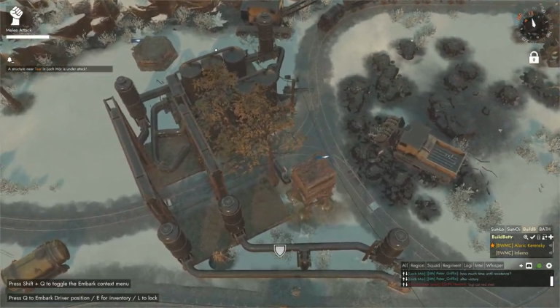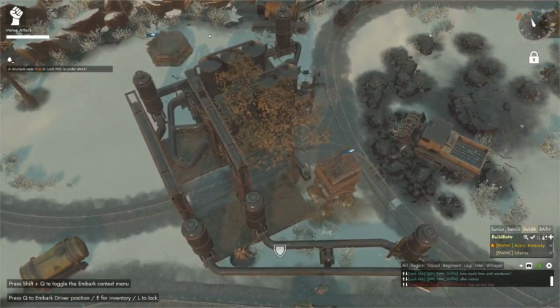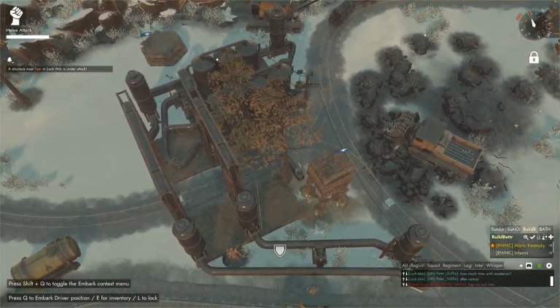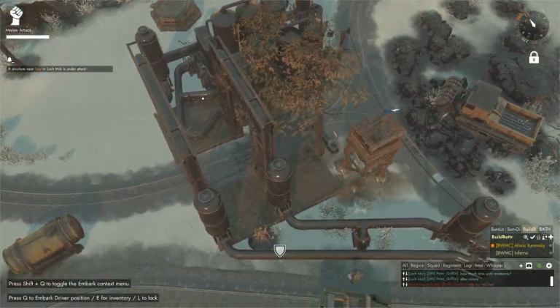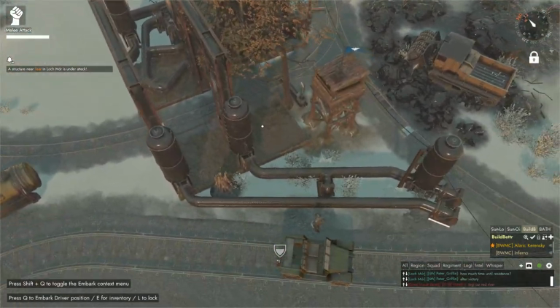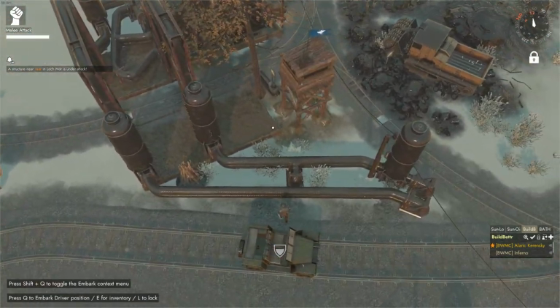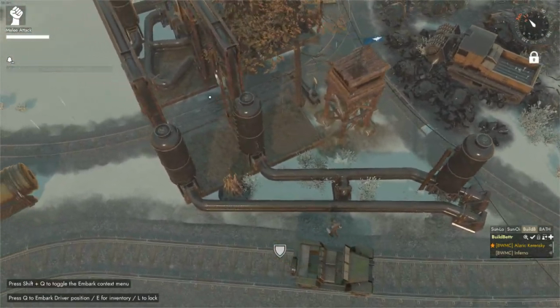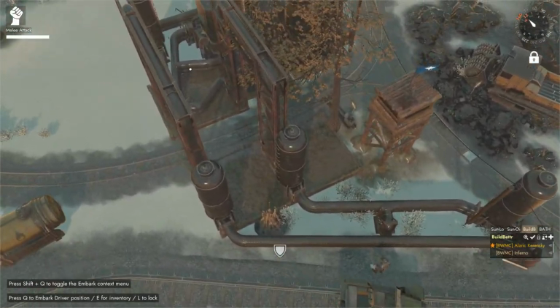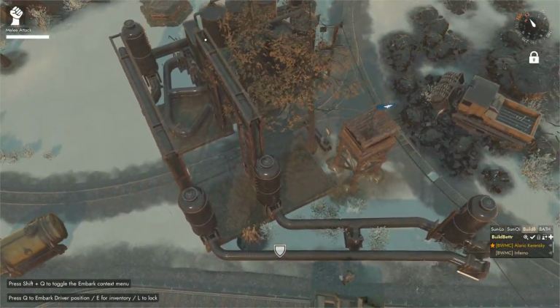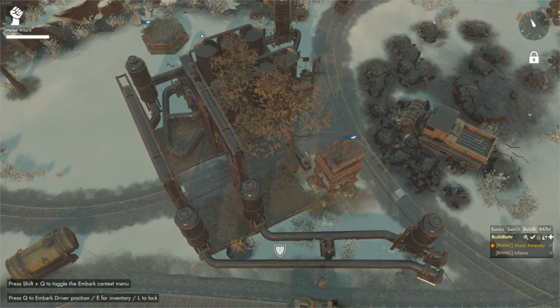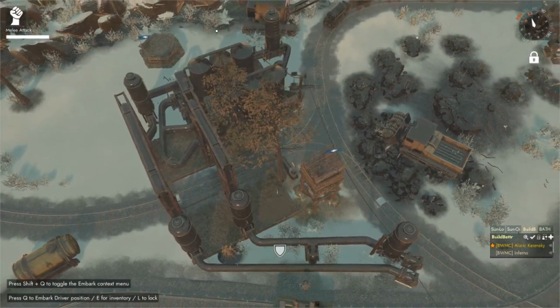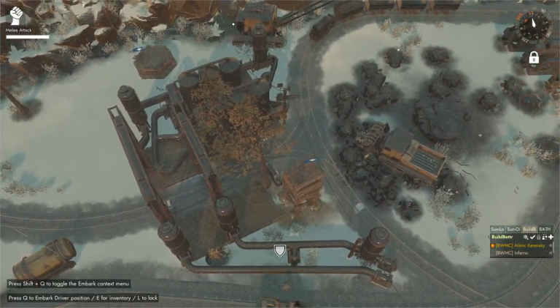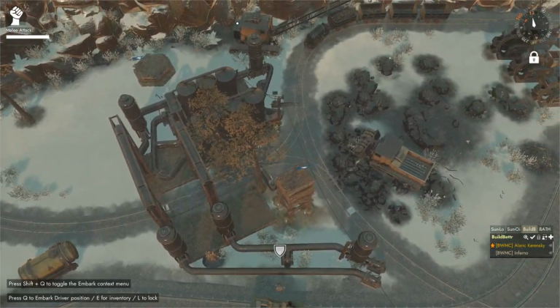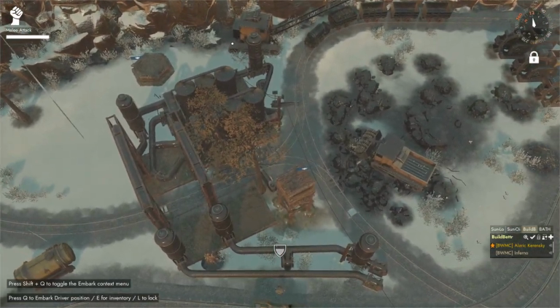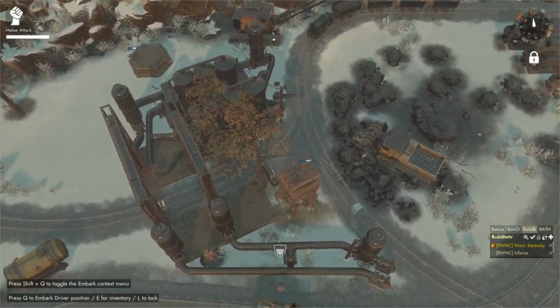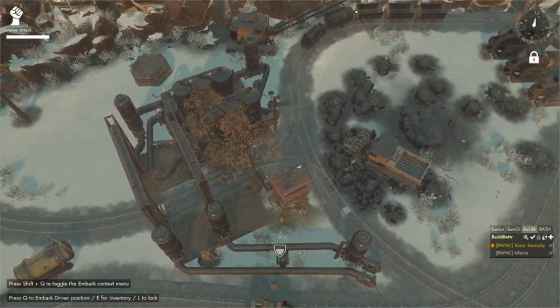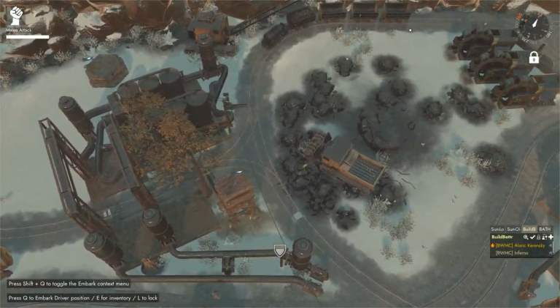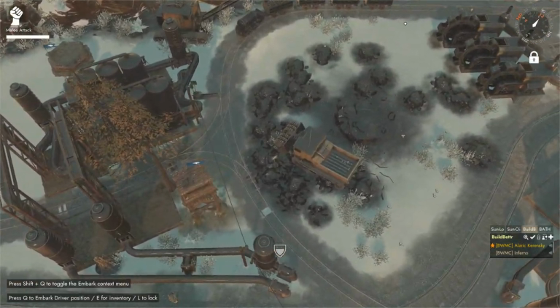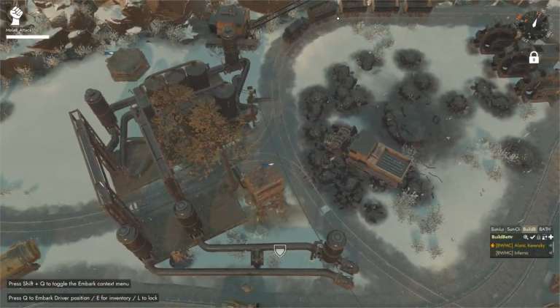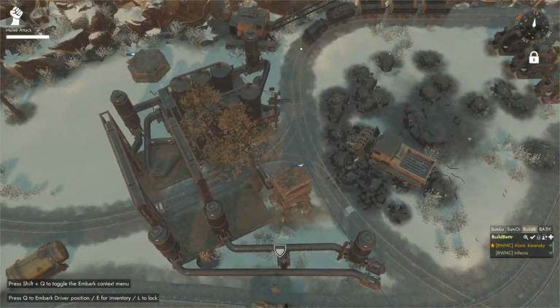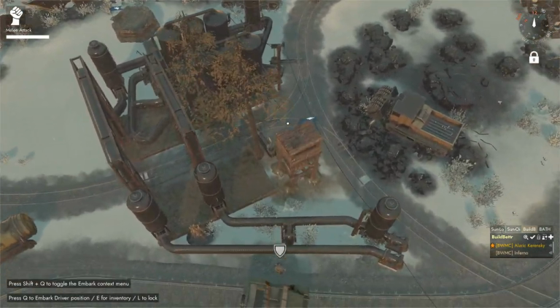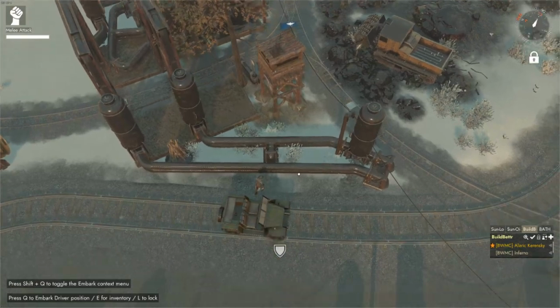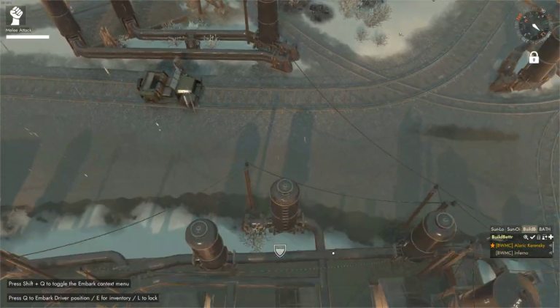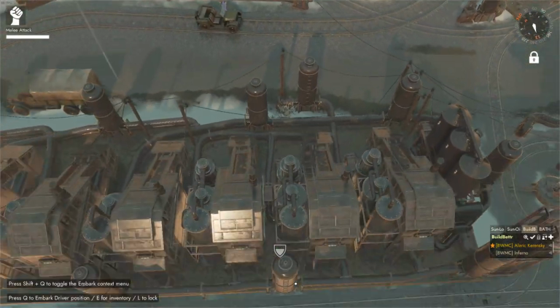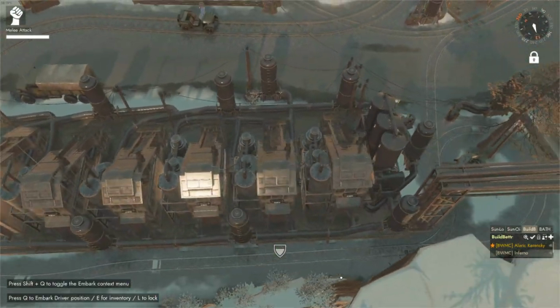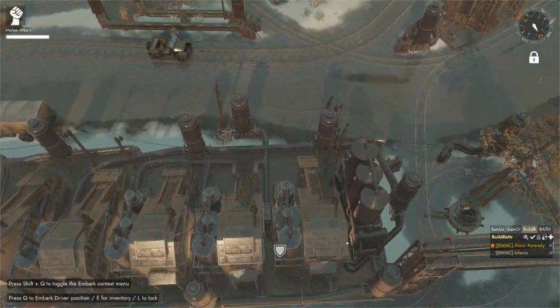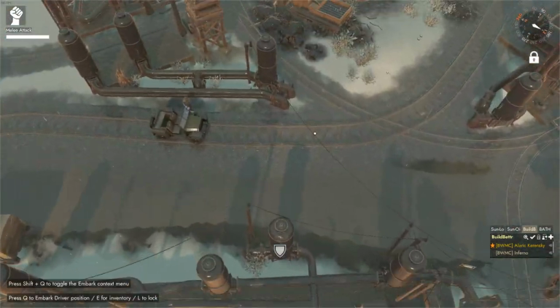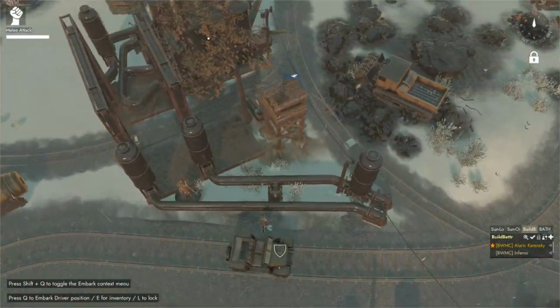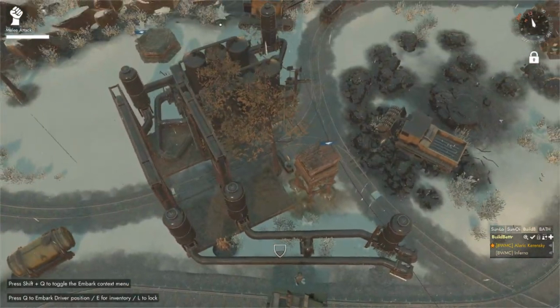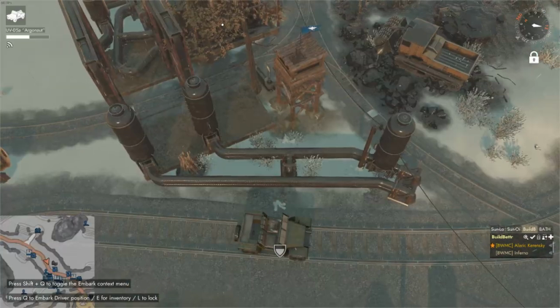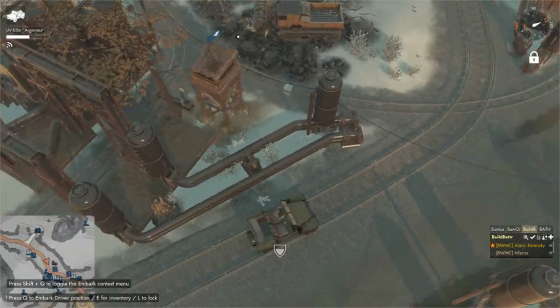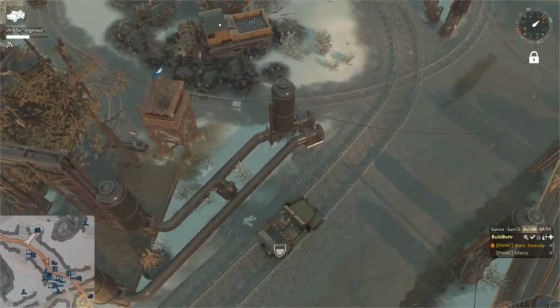Here are the petrochemical plants along with the beginning of the pipe spaghetti. These are for enriched oil production, right next to the coal field. We pipe the heavy oil from here over to here, and let some sulfur in.